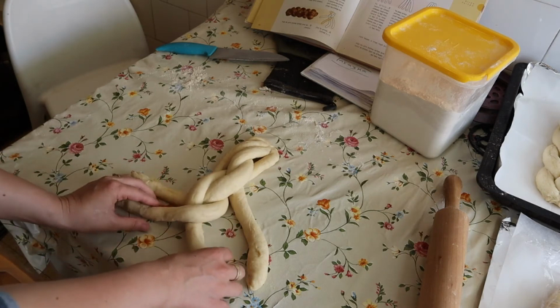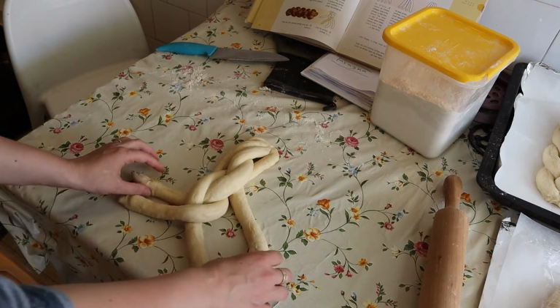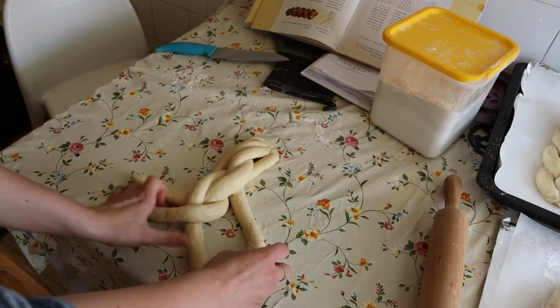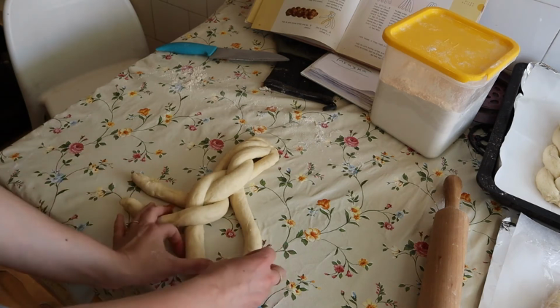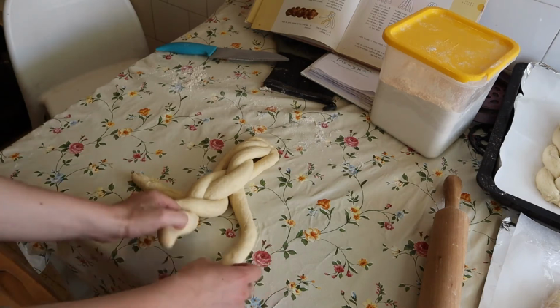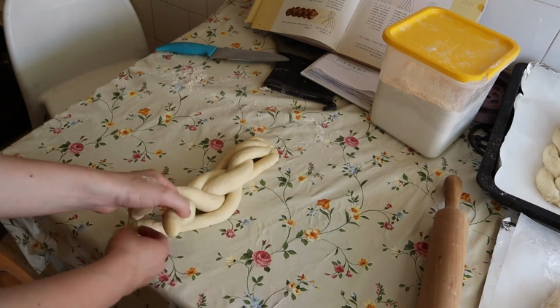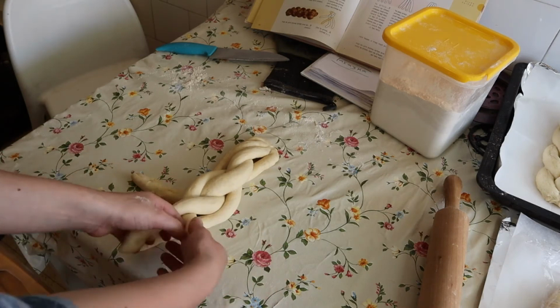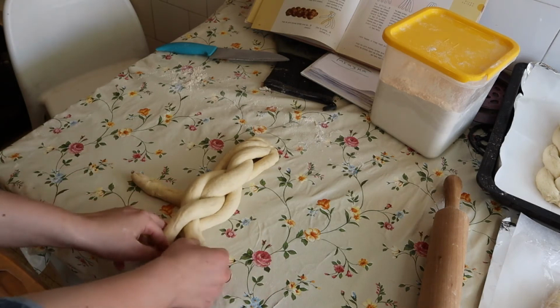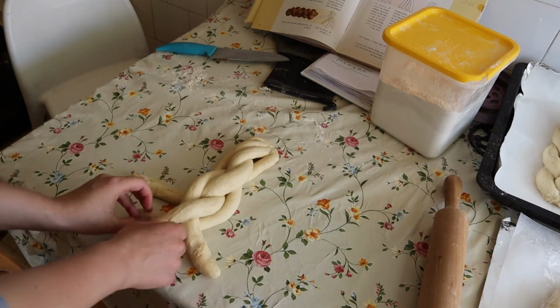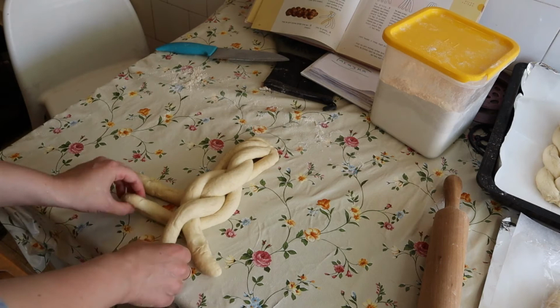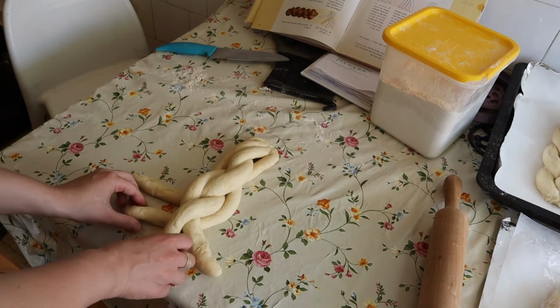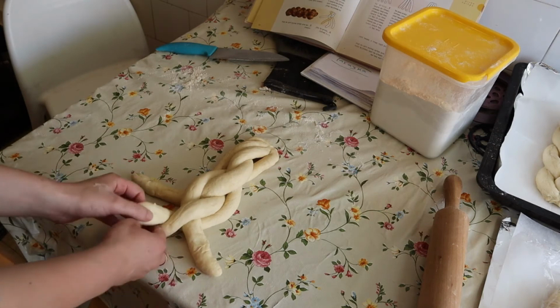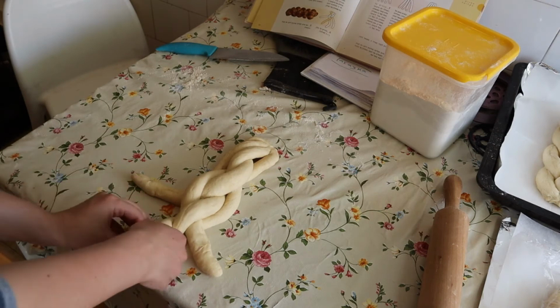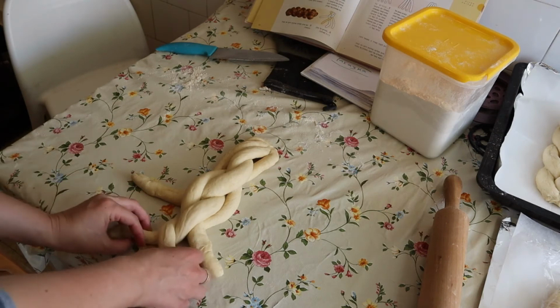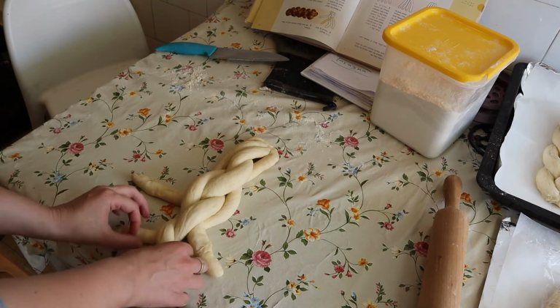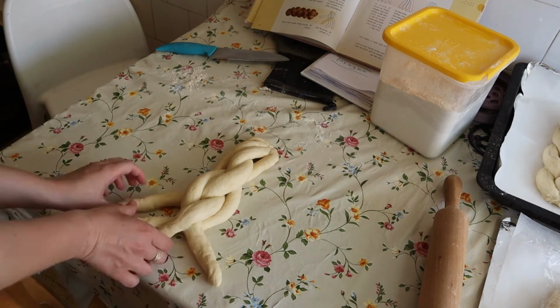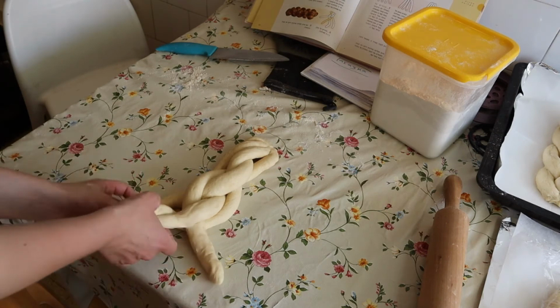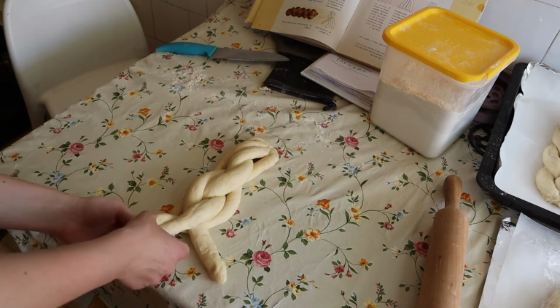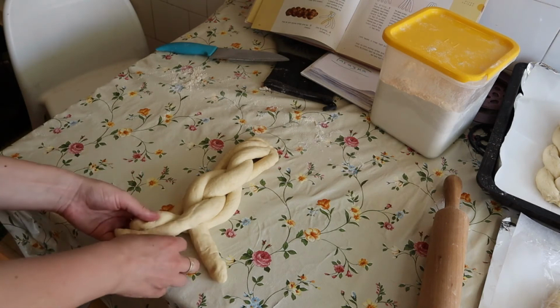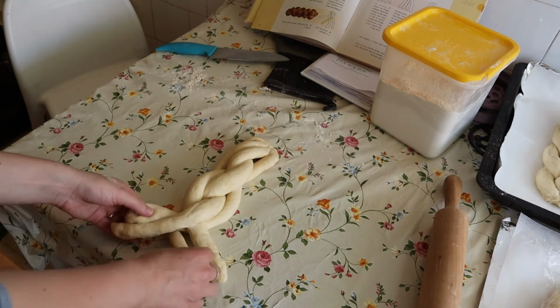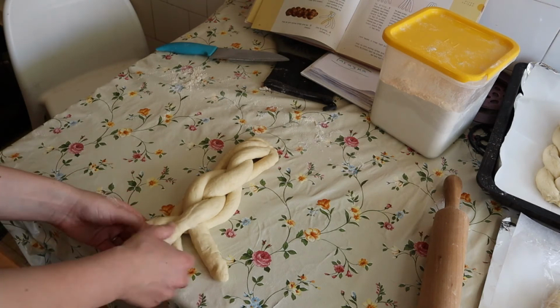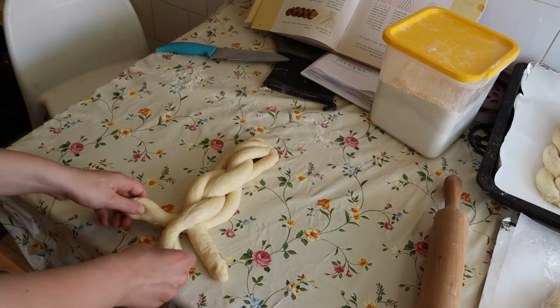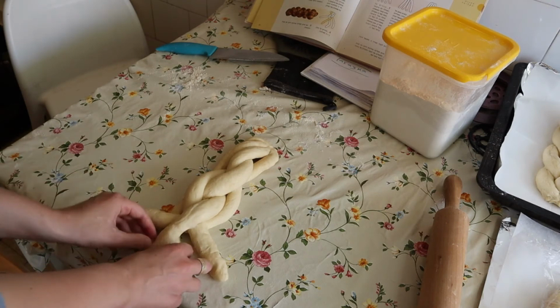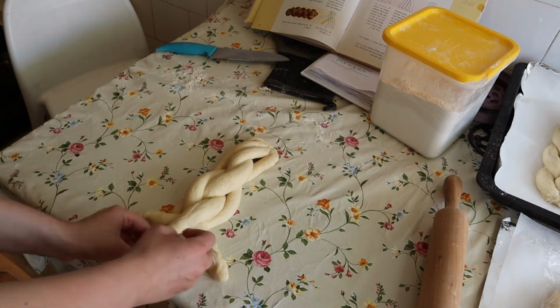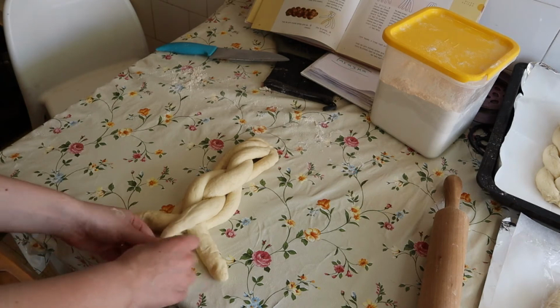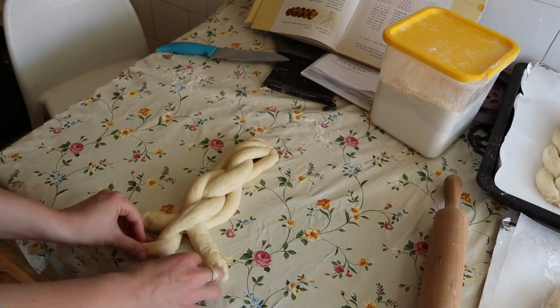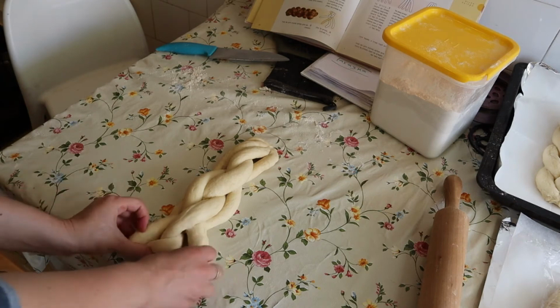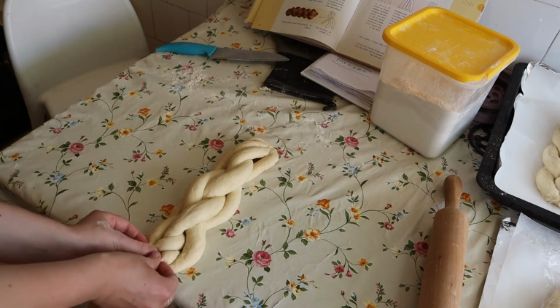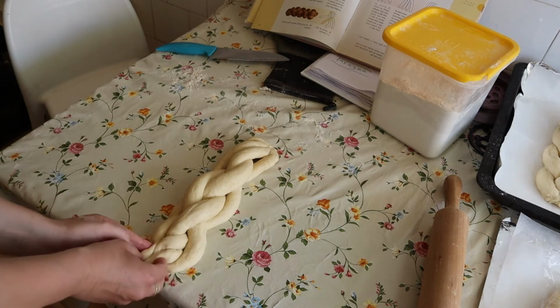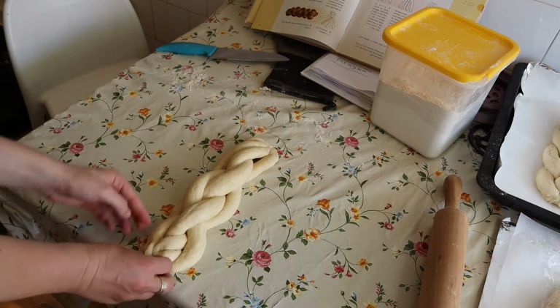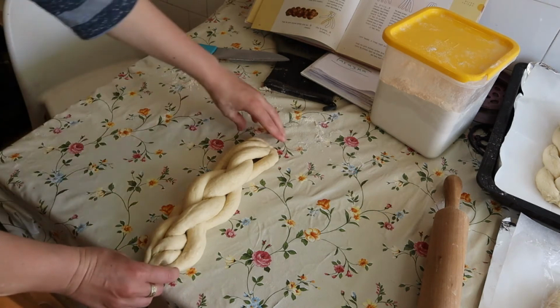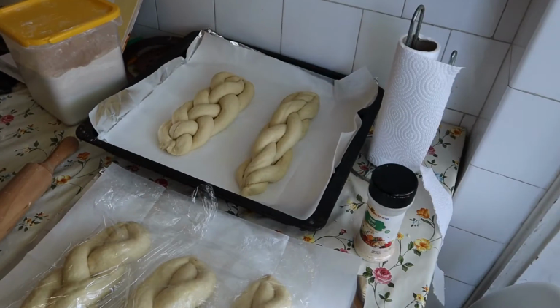We do the same way till the end. I made a bit of a mistake, you can see — accidentally forgot to twist it over there, so the end isn't perfect, but it still looks pretty nice.